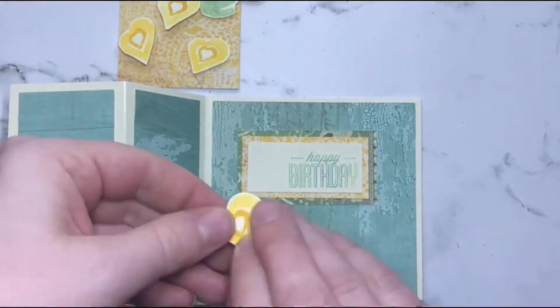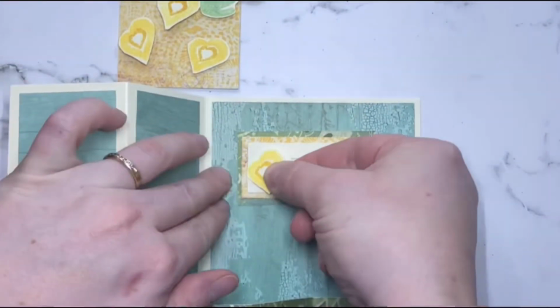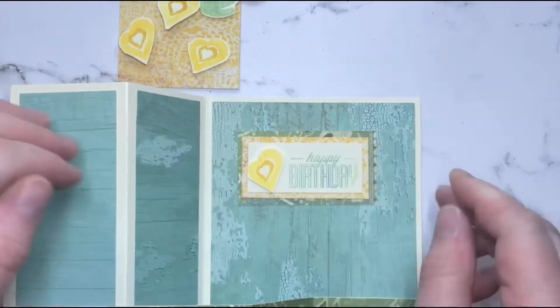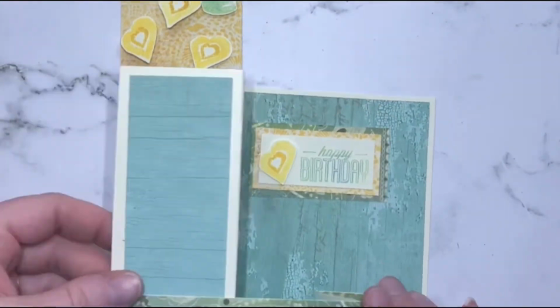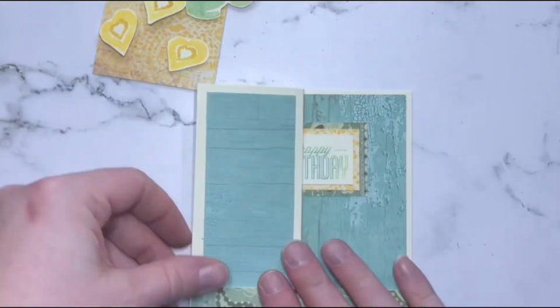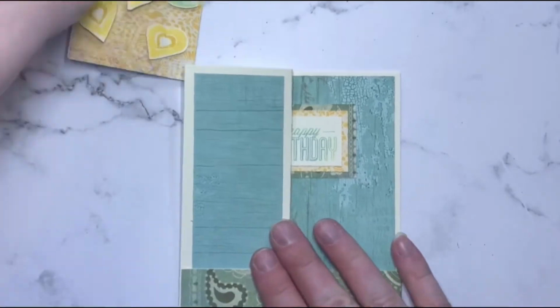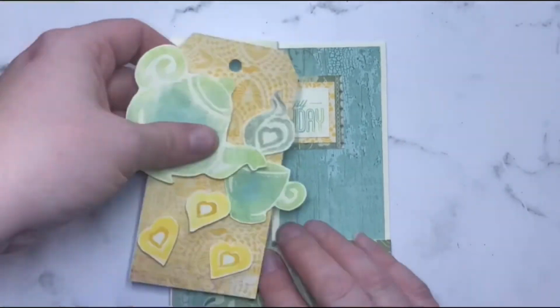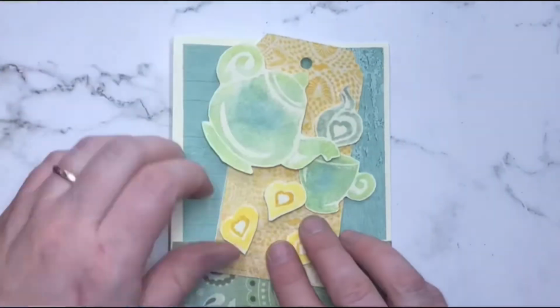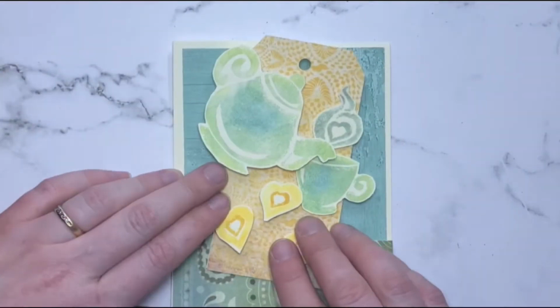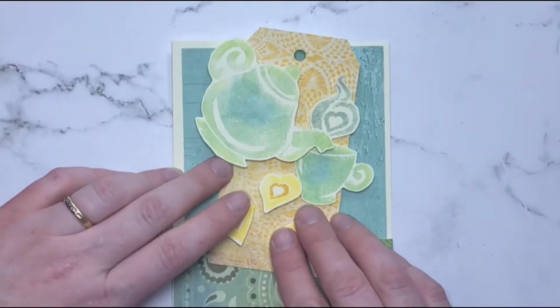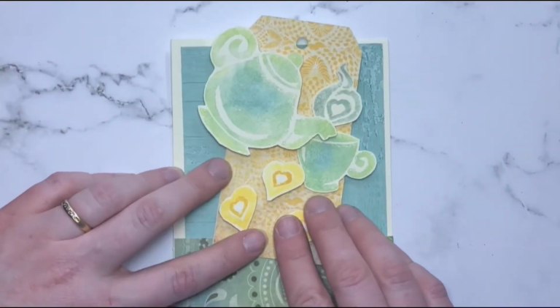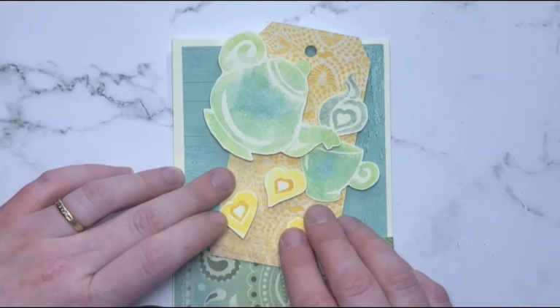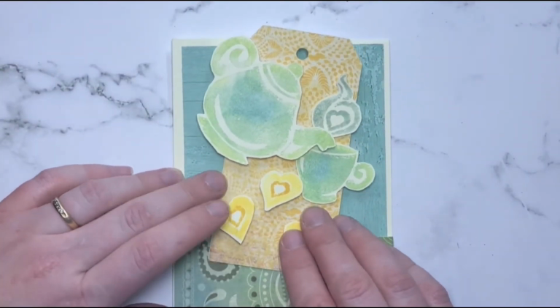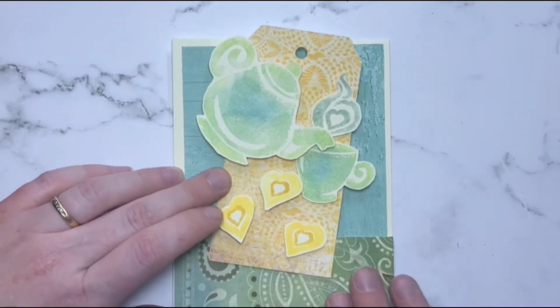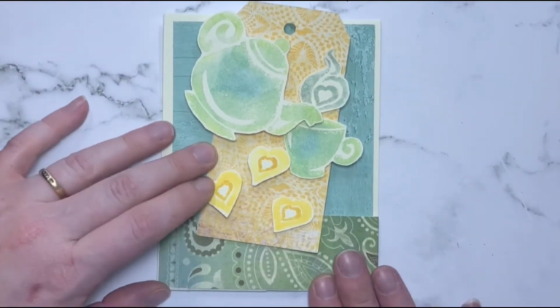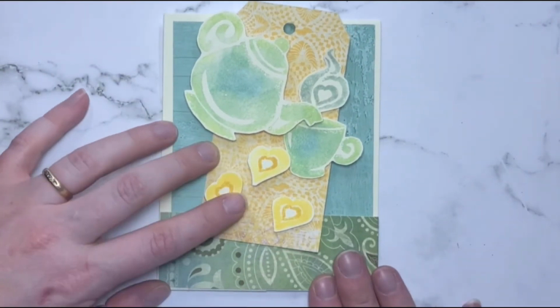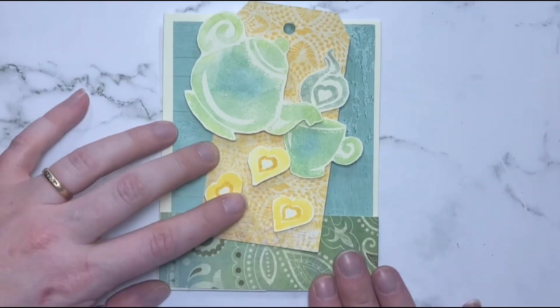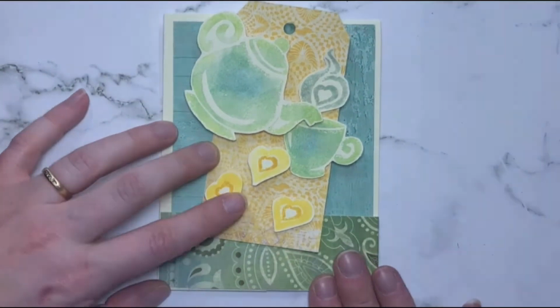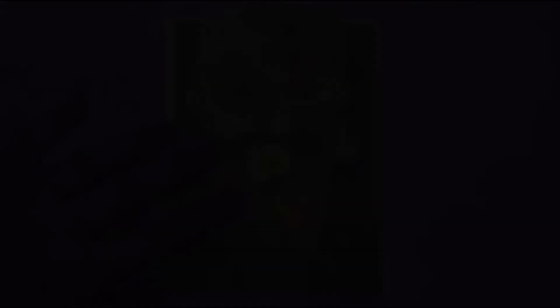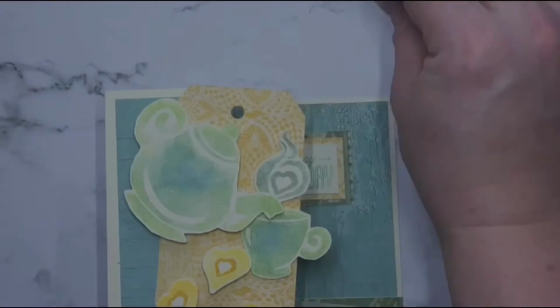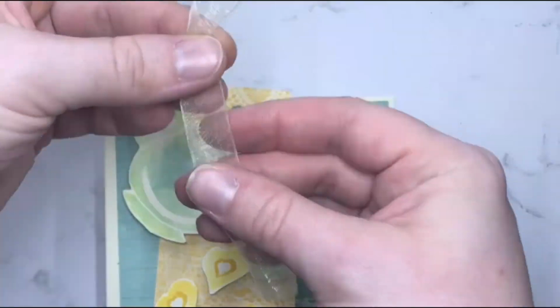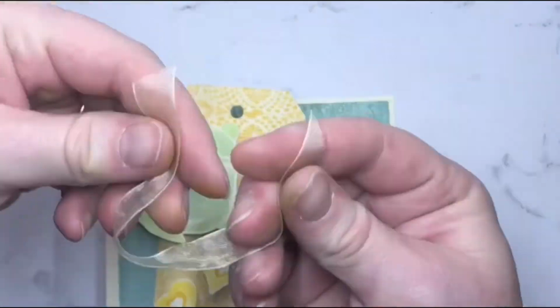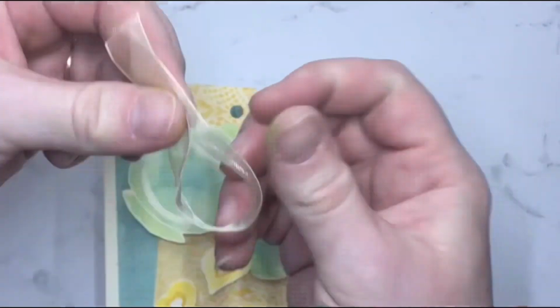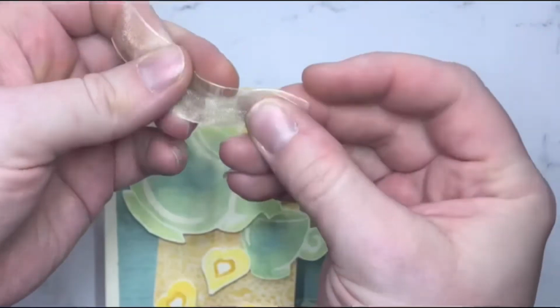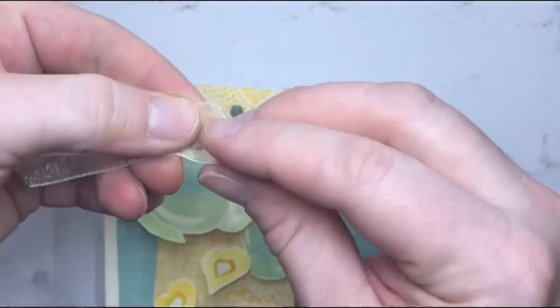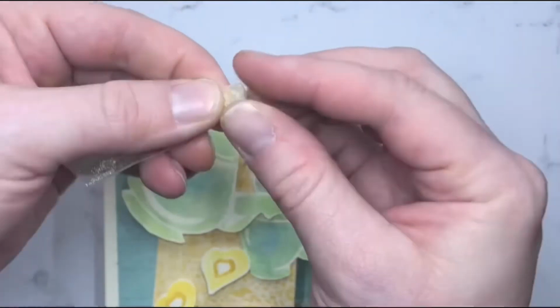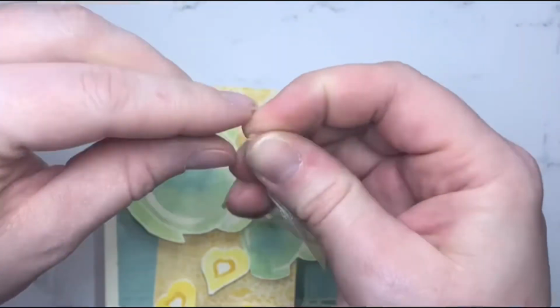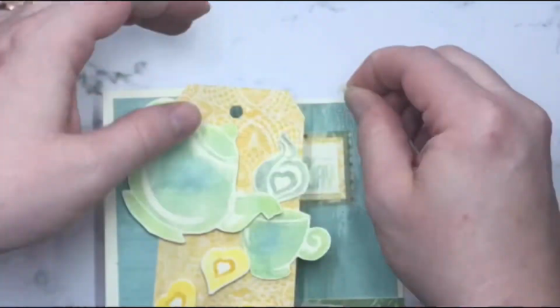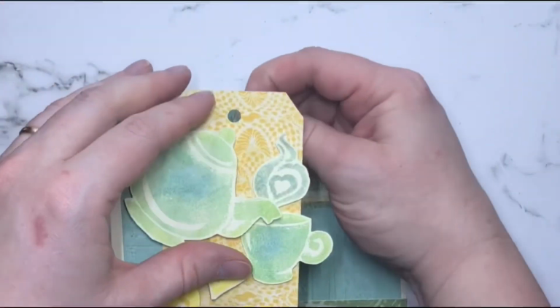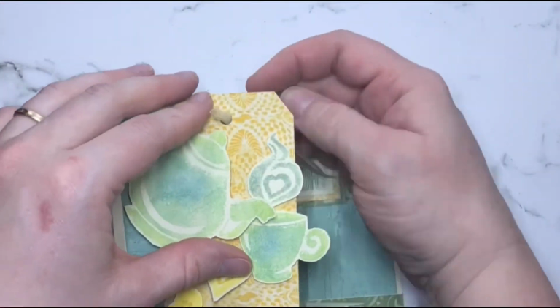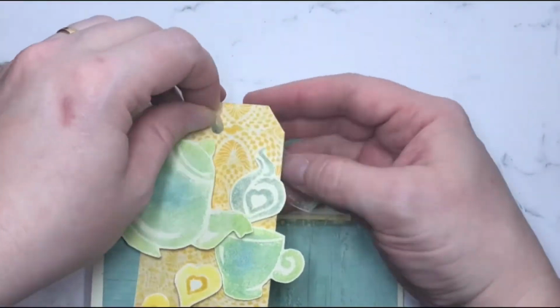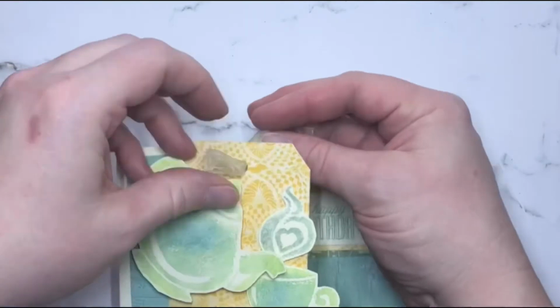And a little heart in the middle. That gets attached to the front so that it hides everything inside. And if you'd like, you can add some ribbon or string to the tag.